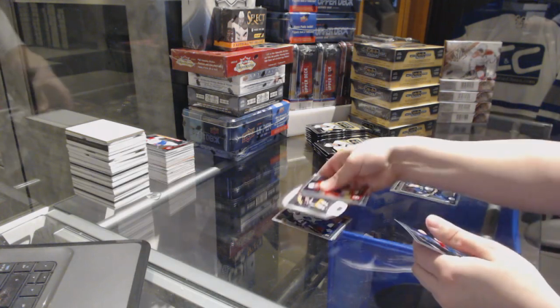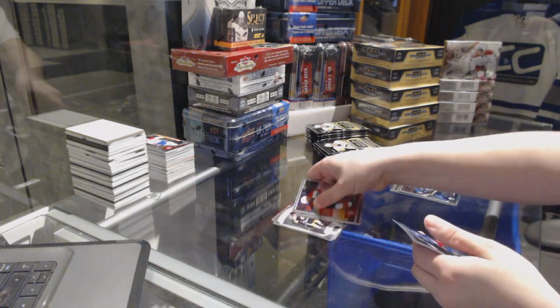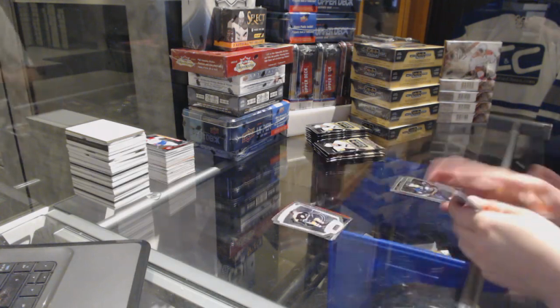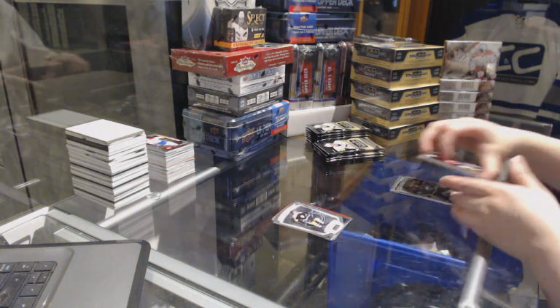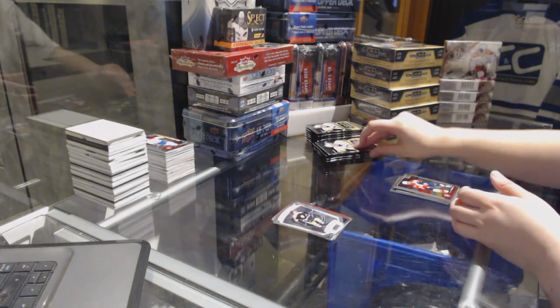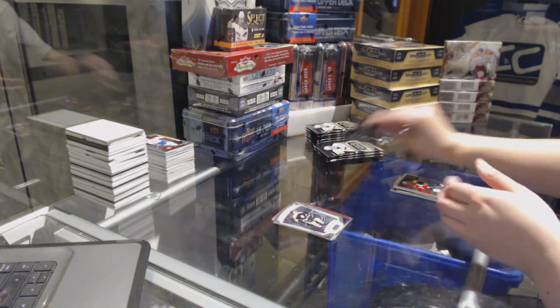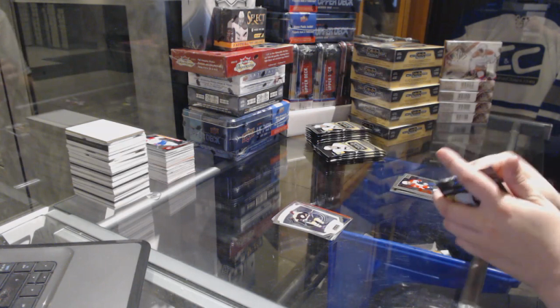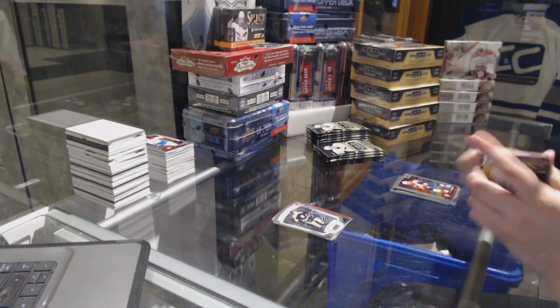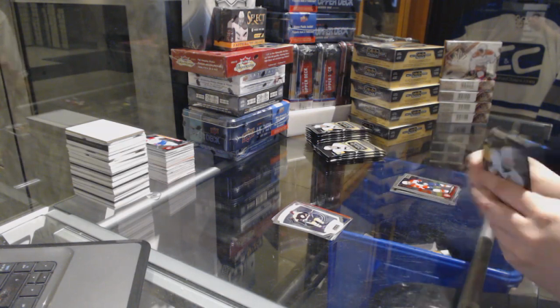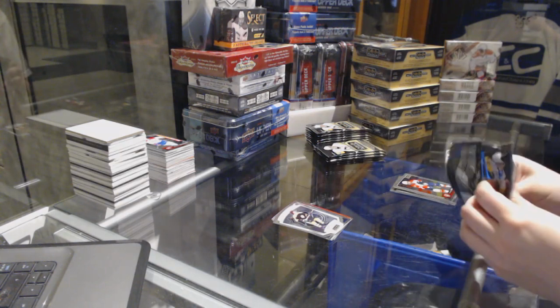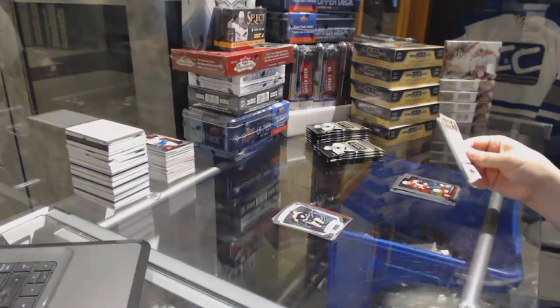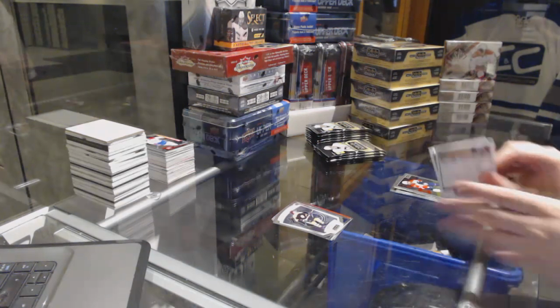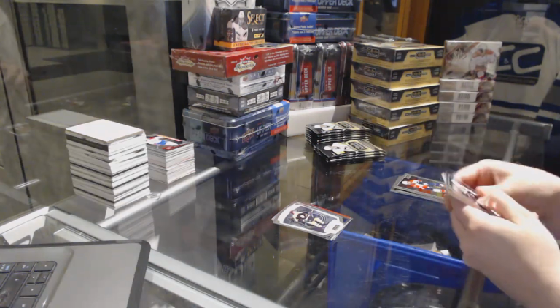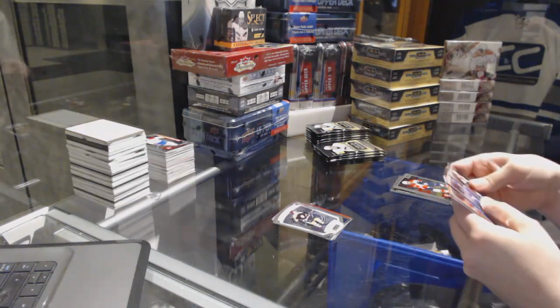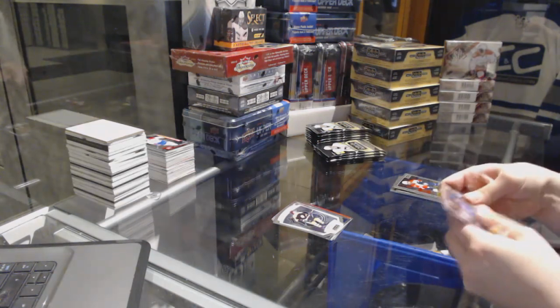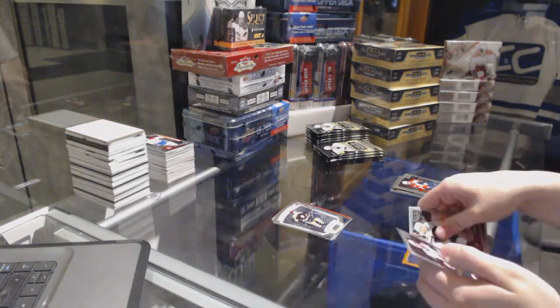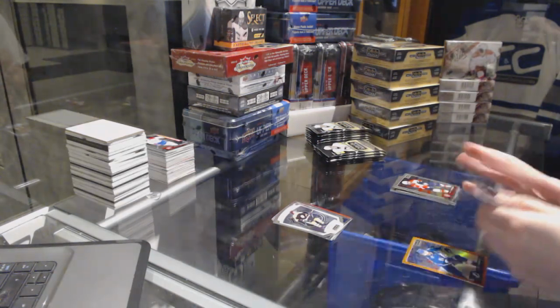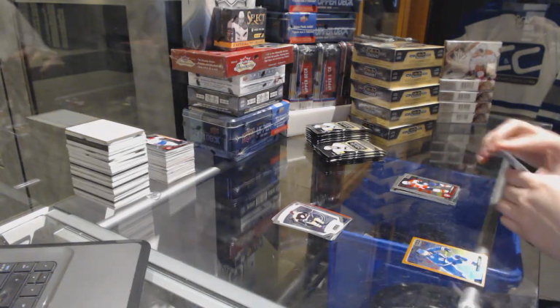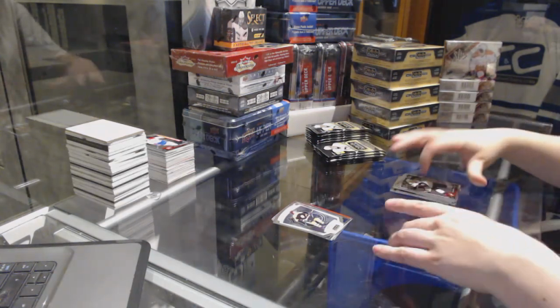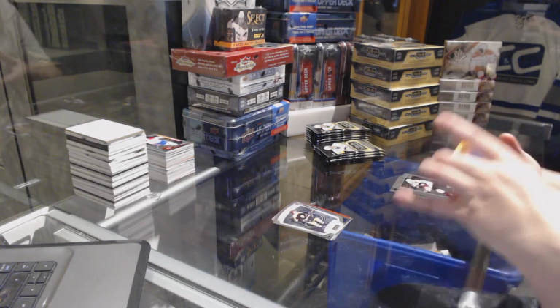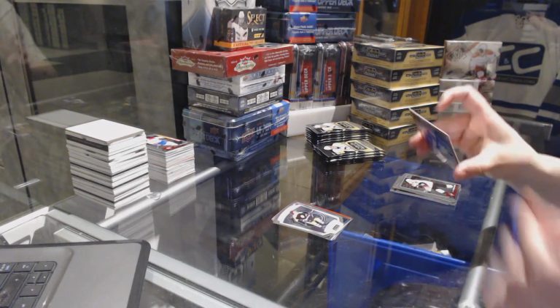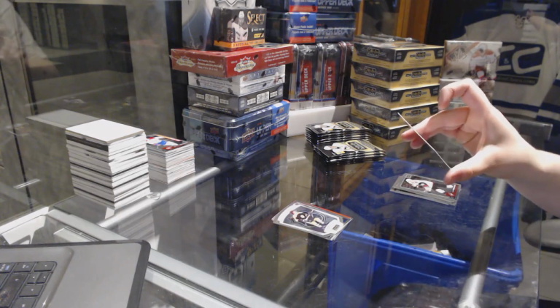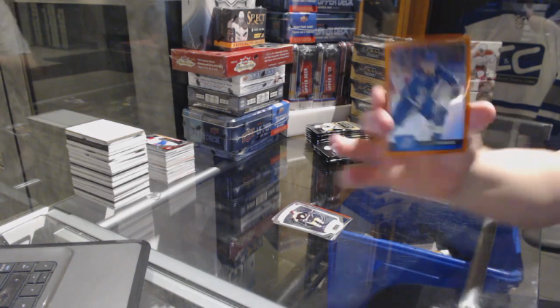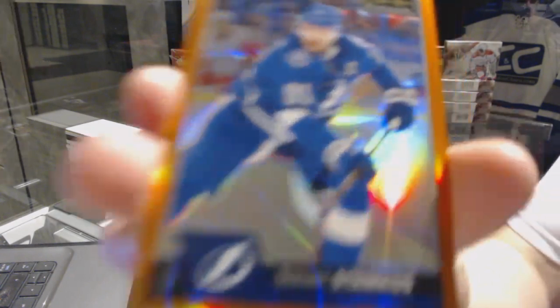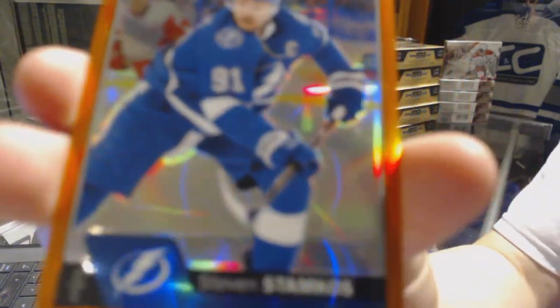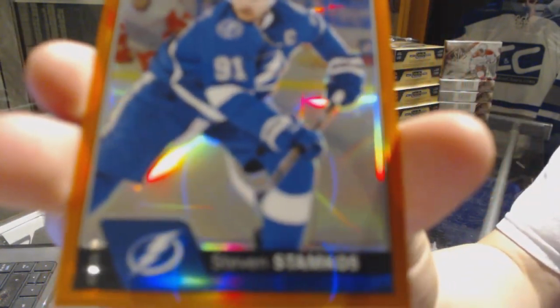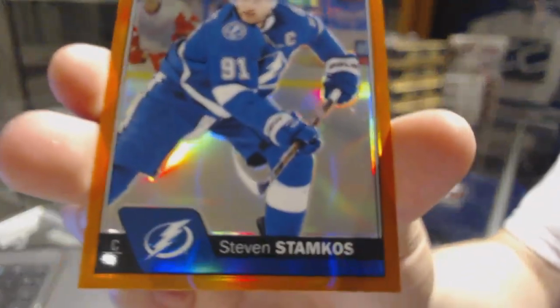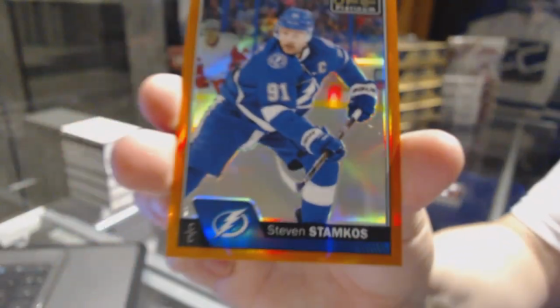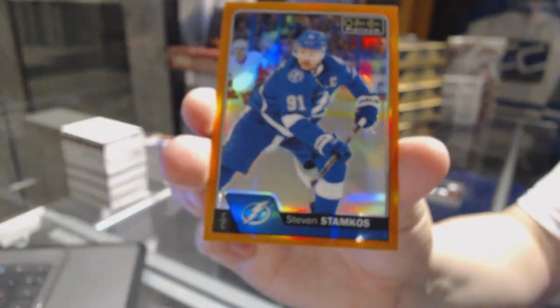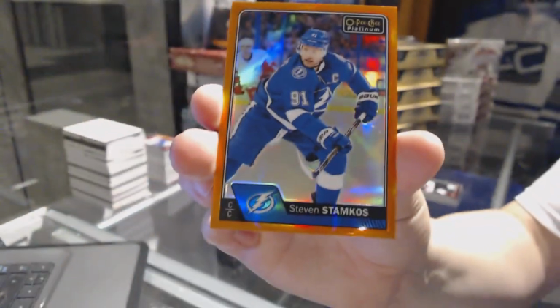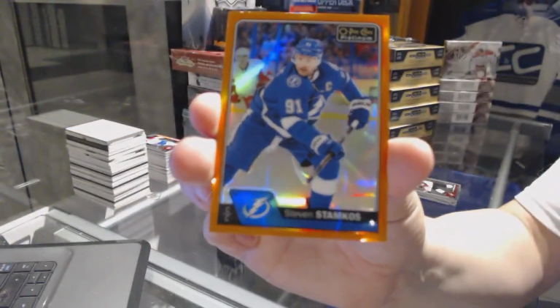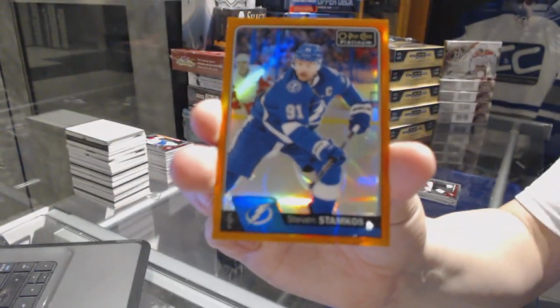NHL logo crest for the Boston Bruins, Bobby Orr. We've got an orange parallel numbered to 25 for the Tampa Bay Lightning, Steven Stamkos.